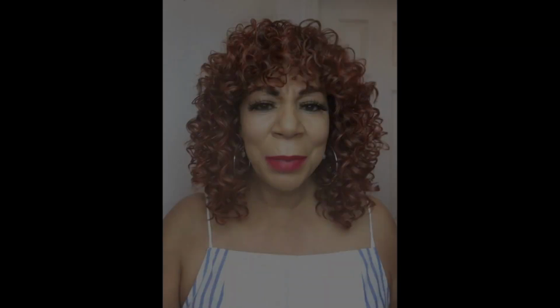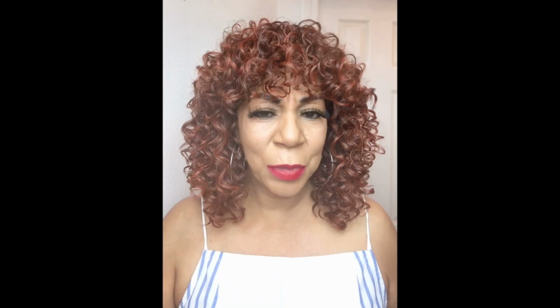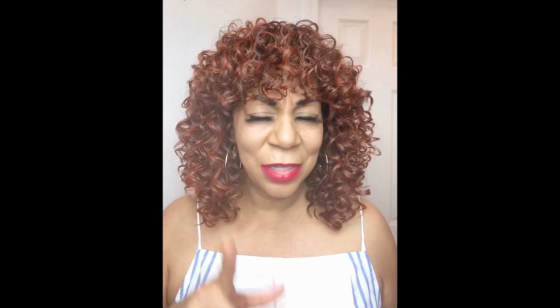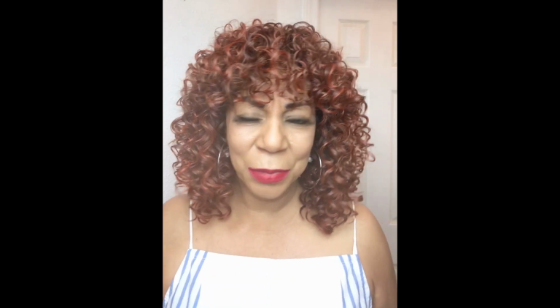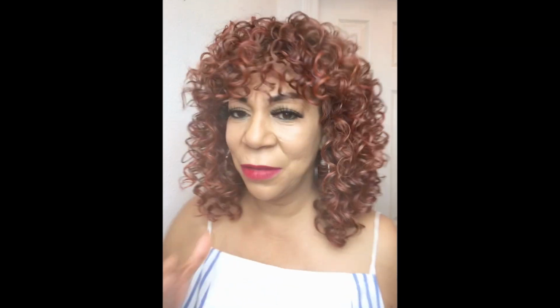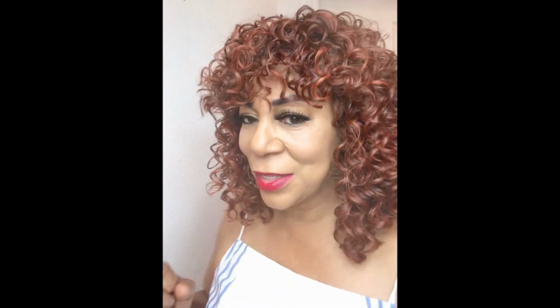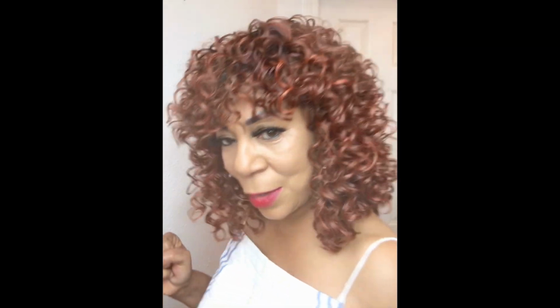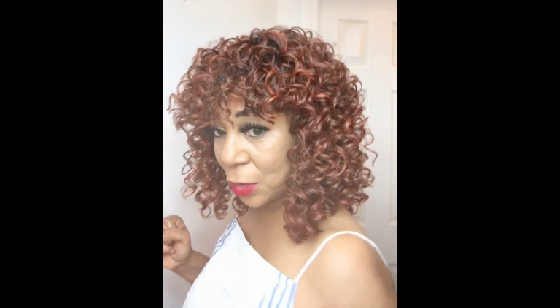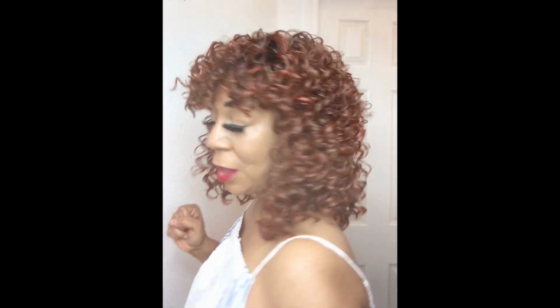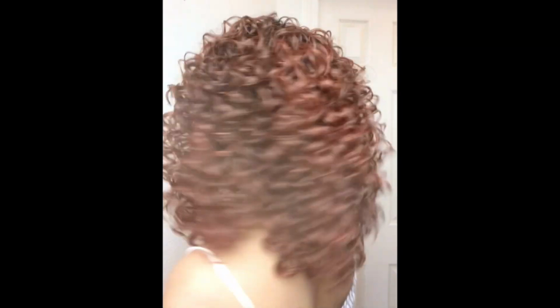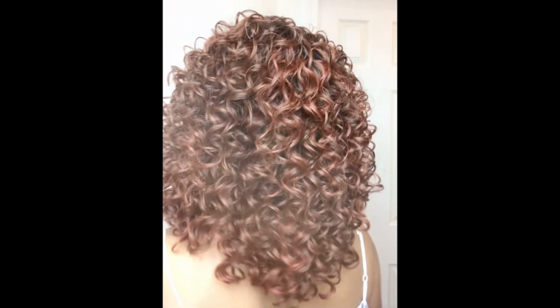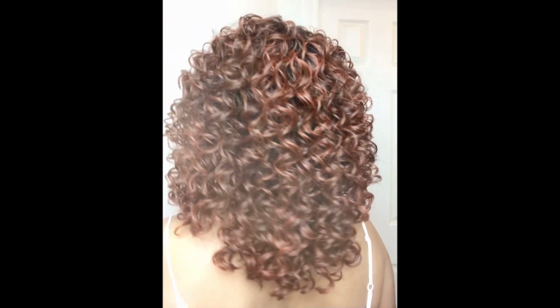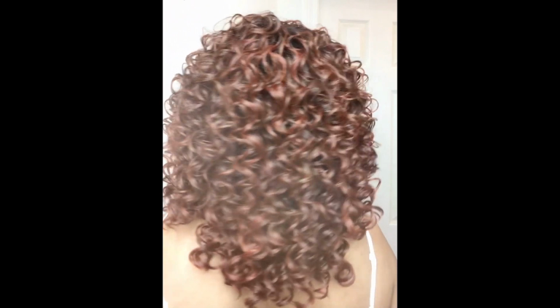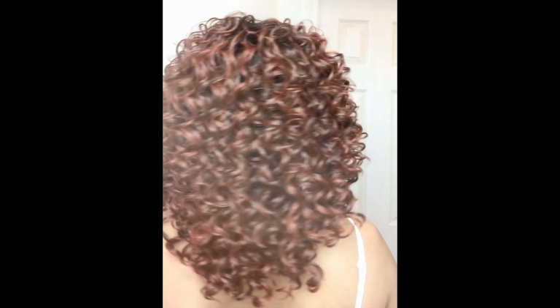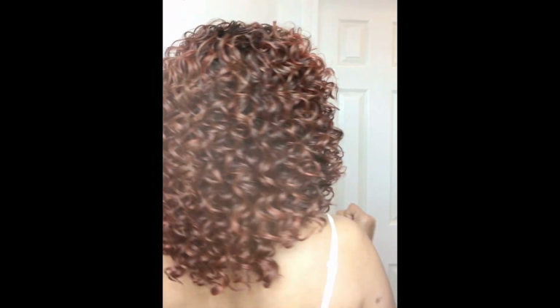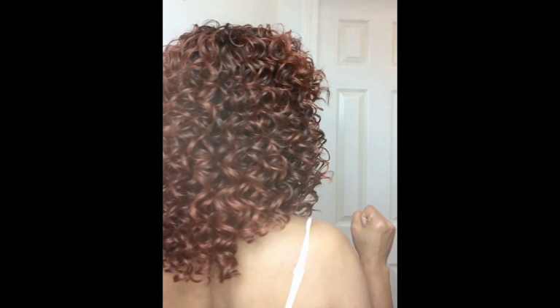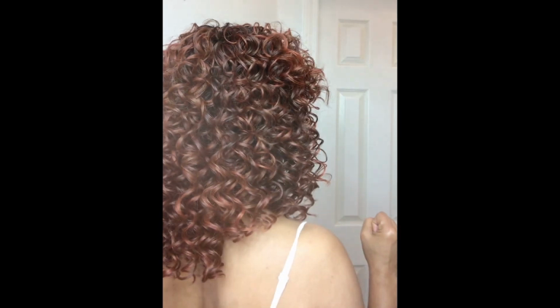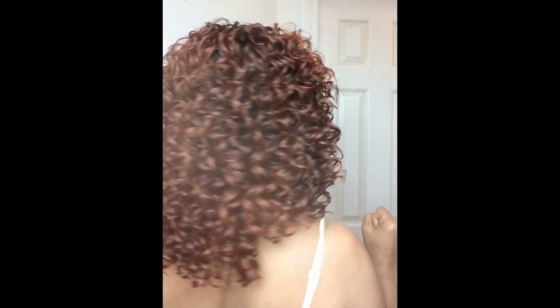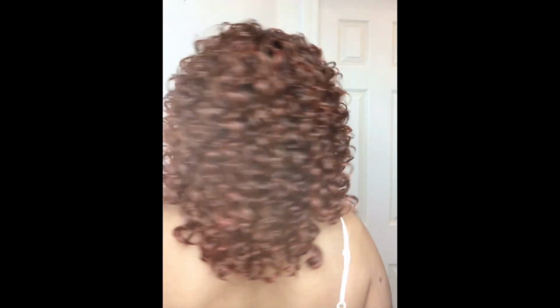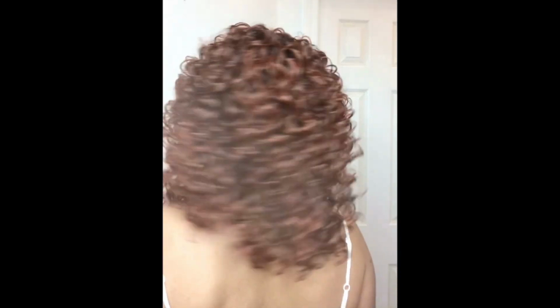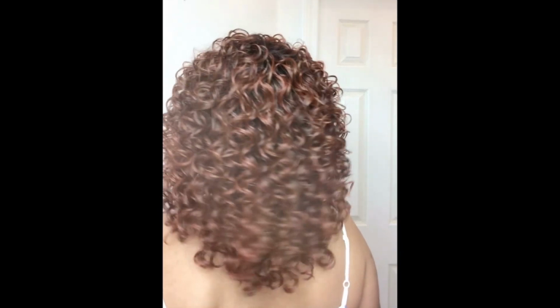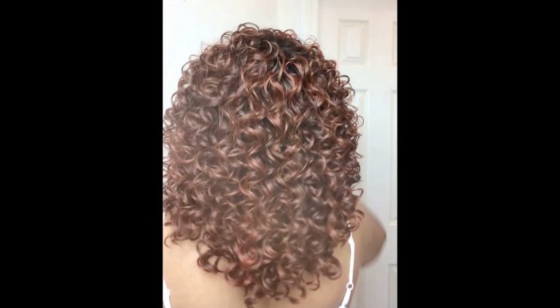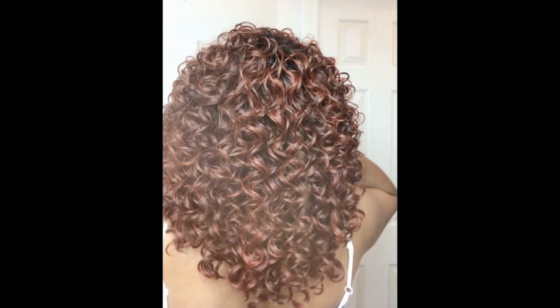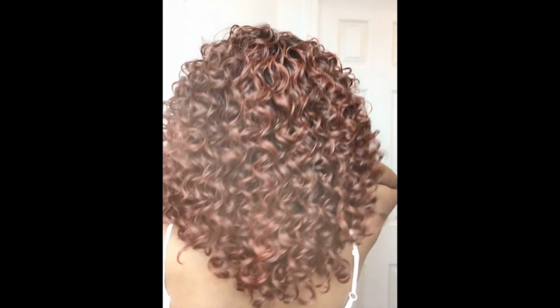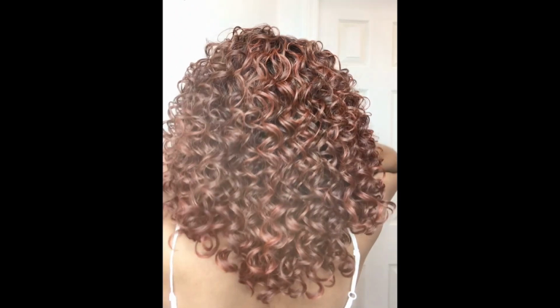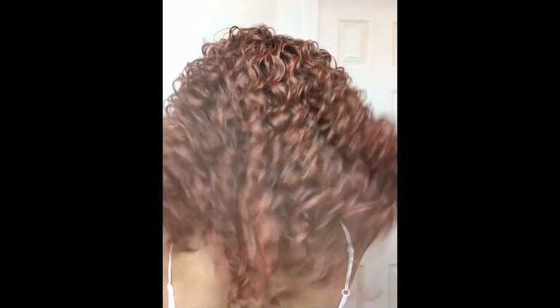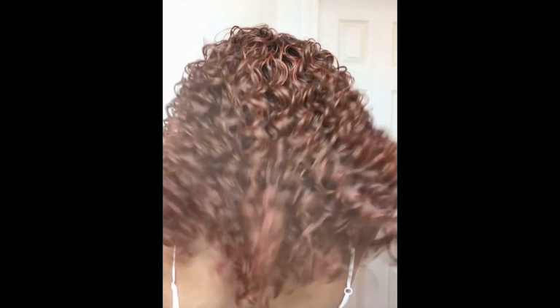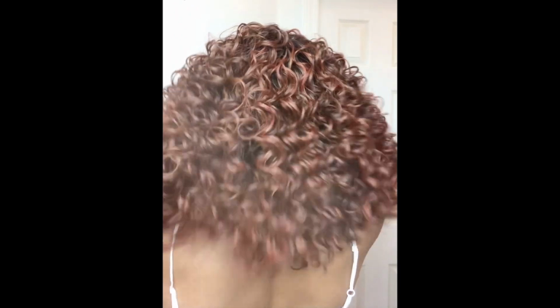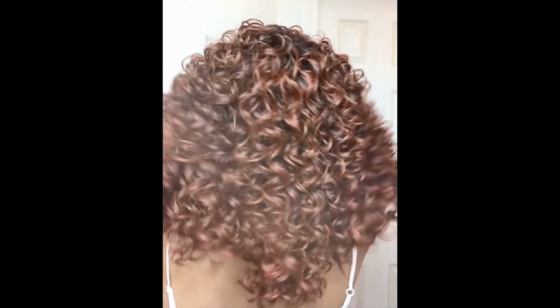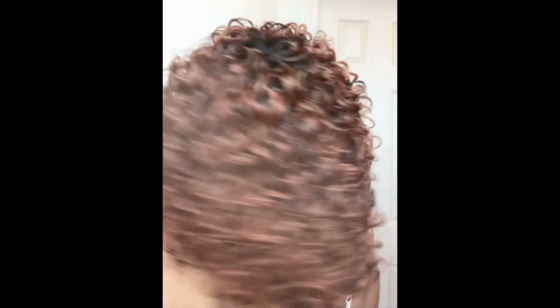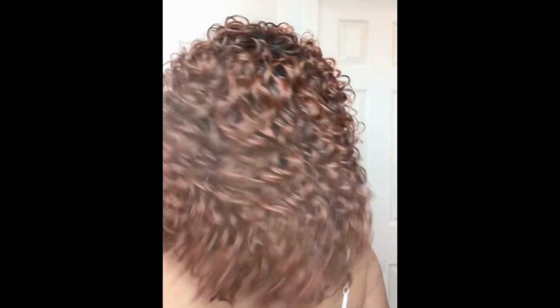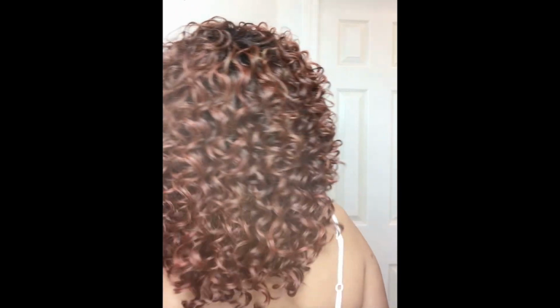Let me do a 360 on this one because I'm getting very excited about her. Loving the length on this one. She is summer ready. The curls are very lightweight and they are bouncy, bouncy, bouncy curls.